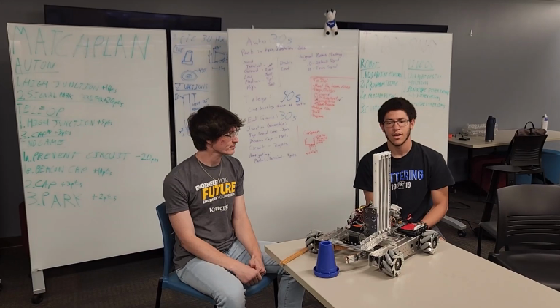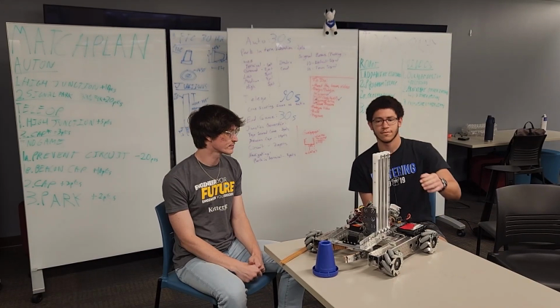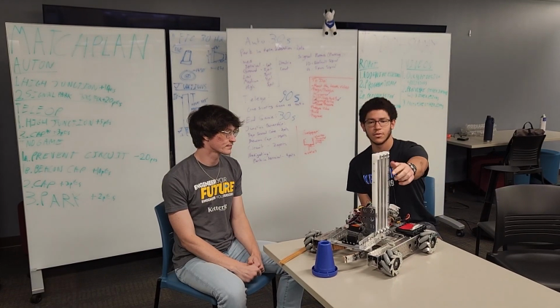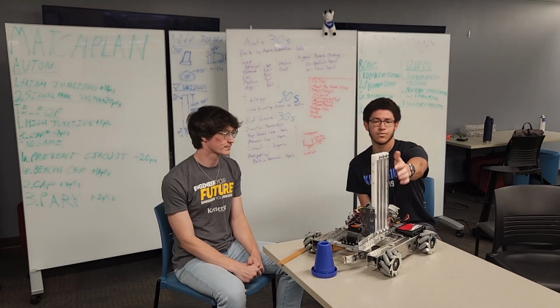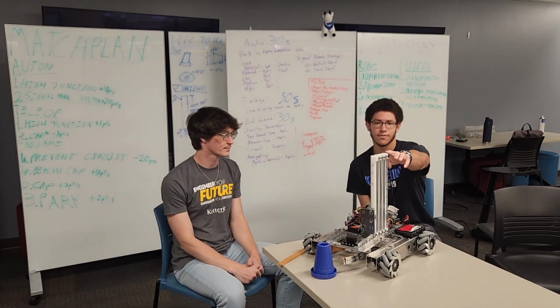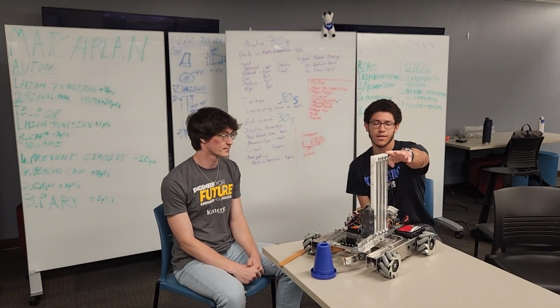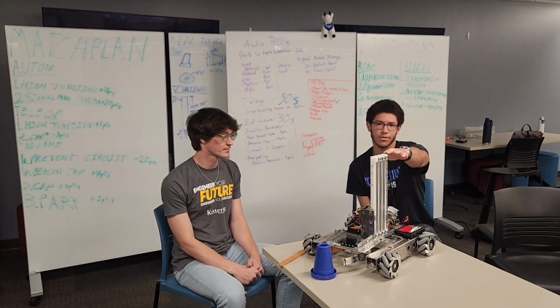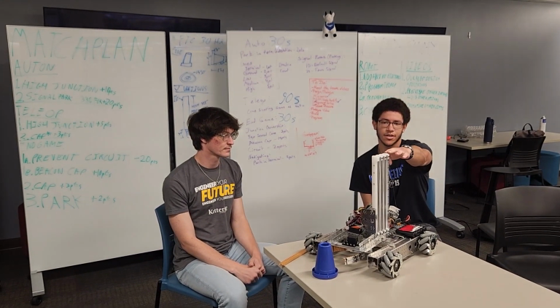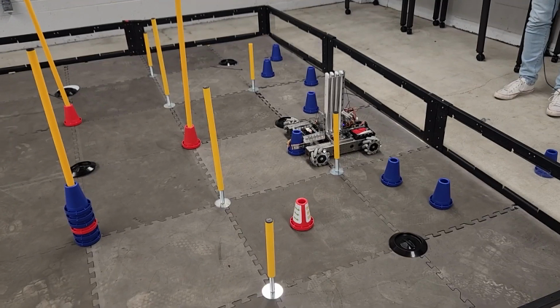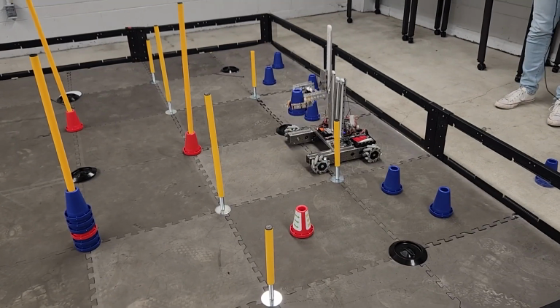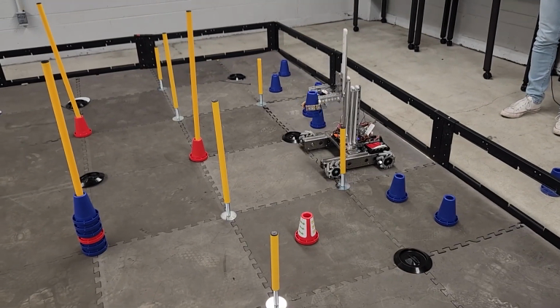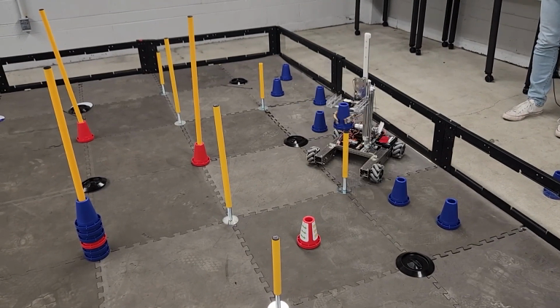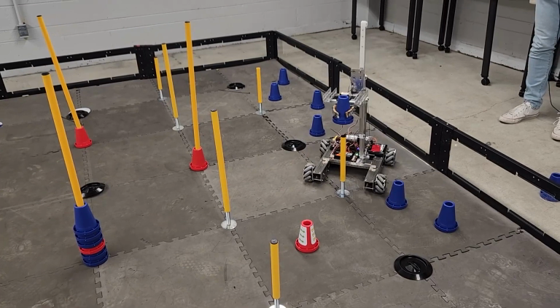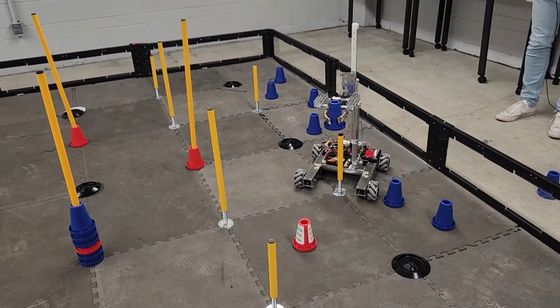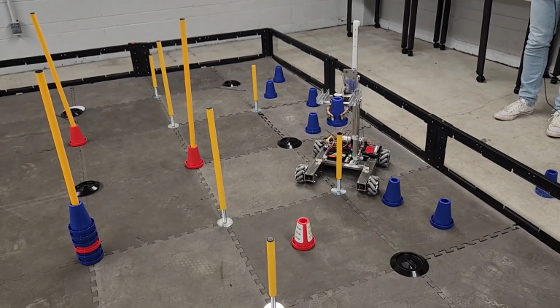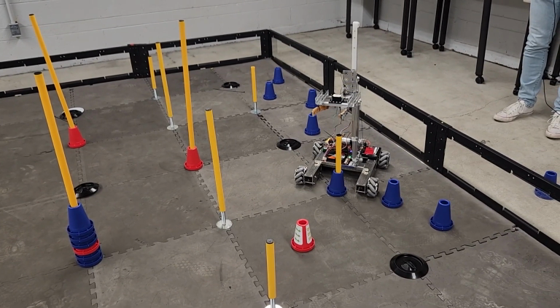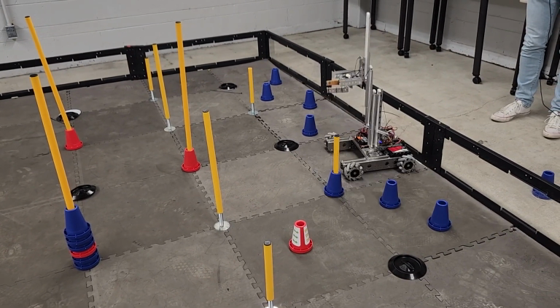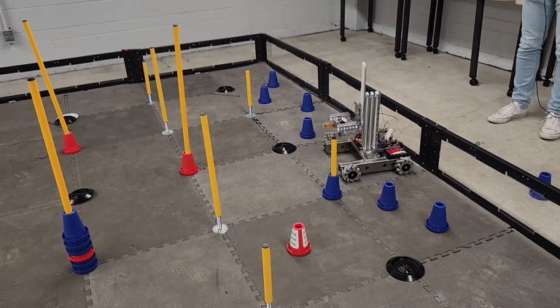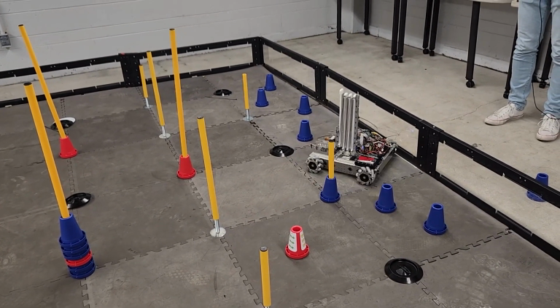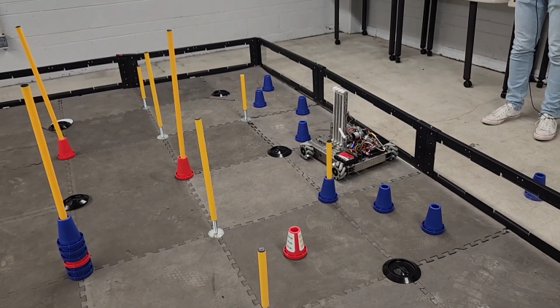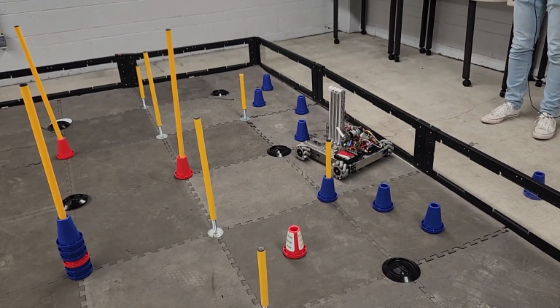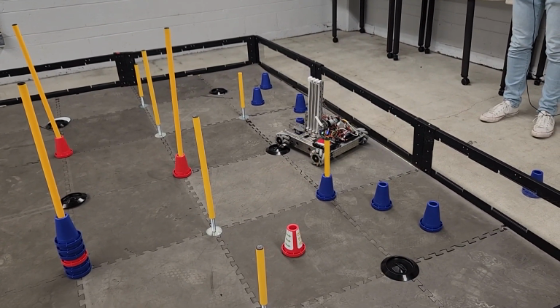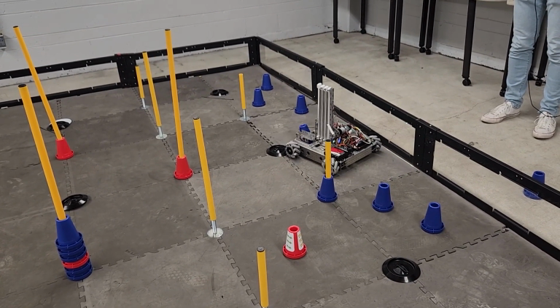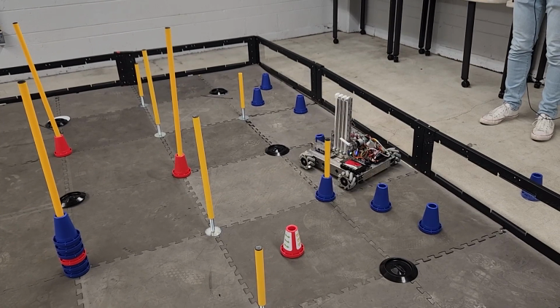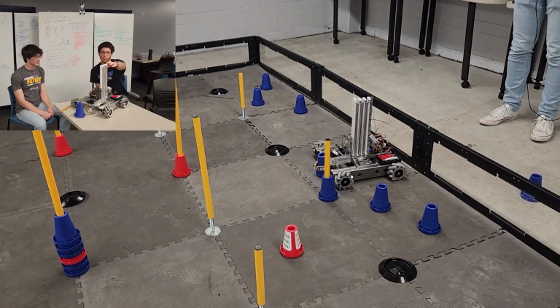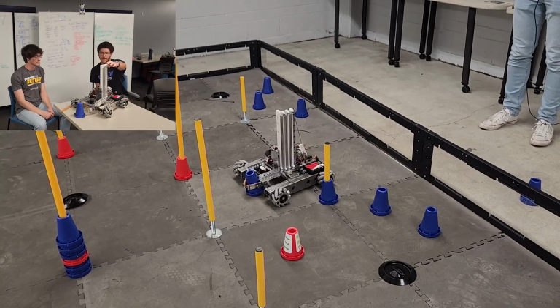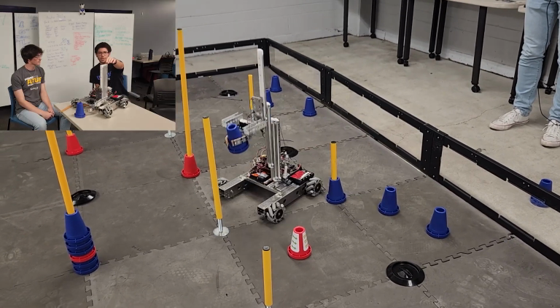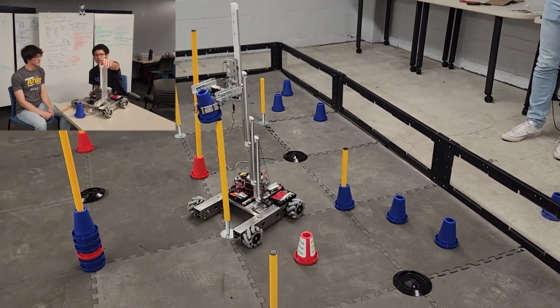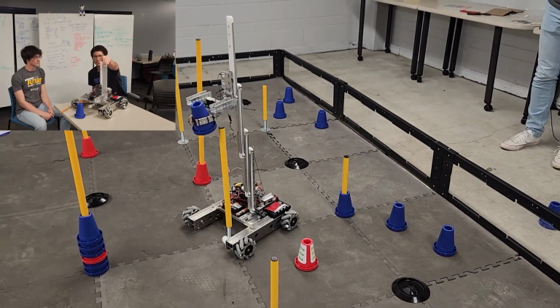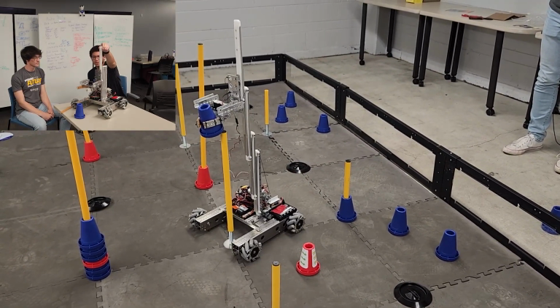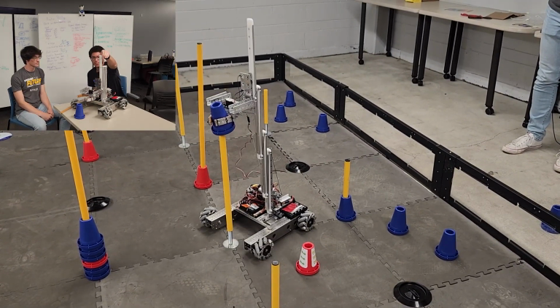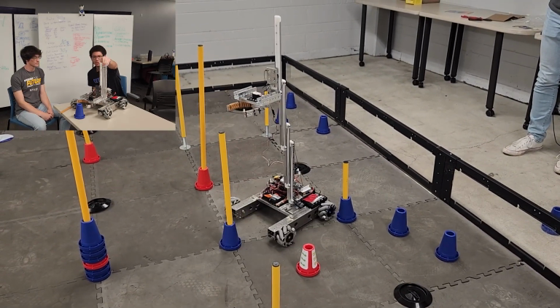For our lifting mechanism we have an AndyMark 3-stage Compact Linear Slide. We really like it because of its simplicity with a single motor. It's similar to drawer slides, so it's got very easy up and down motion.